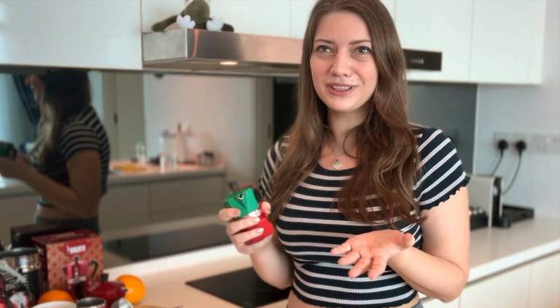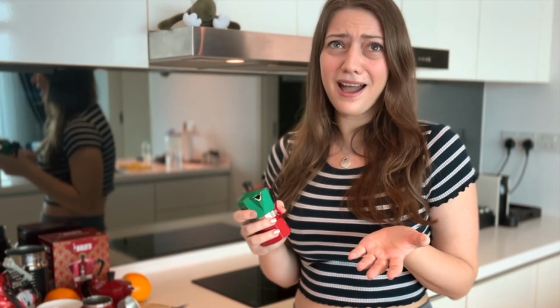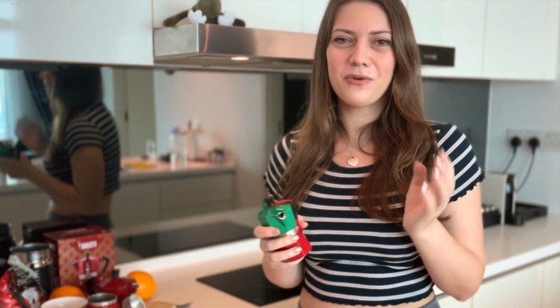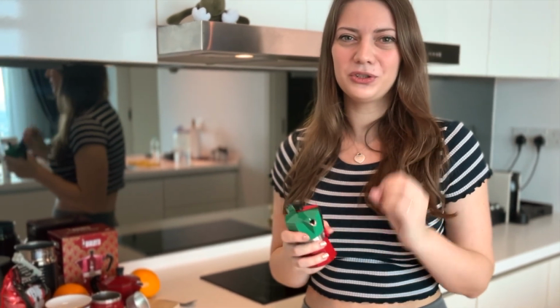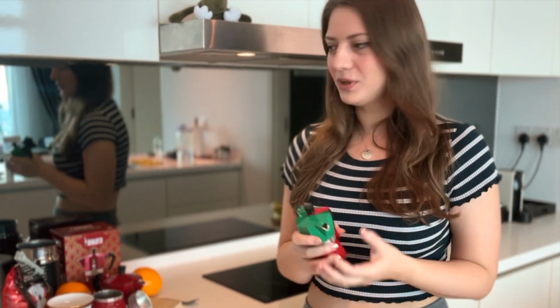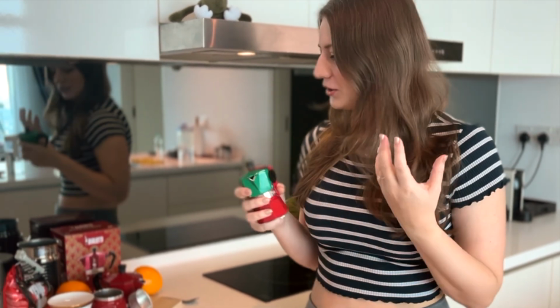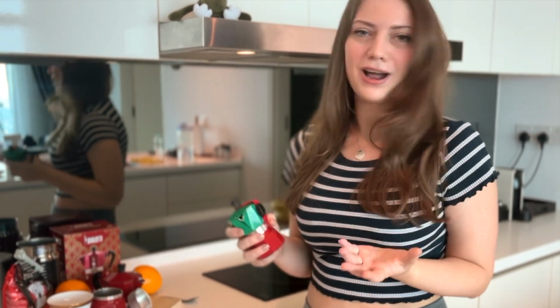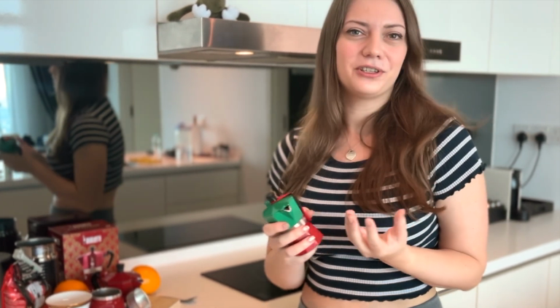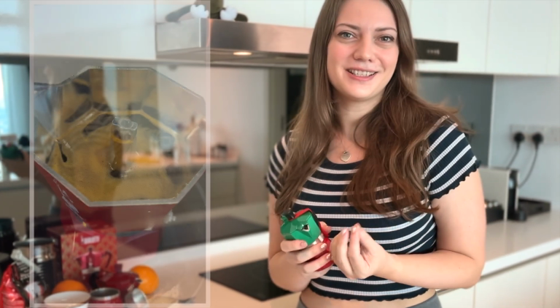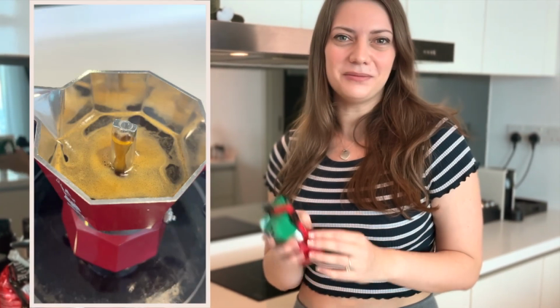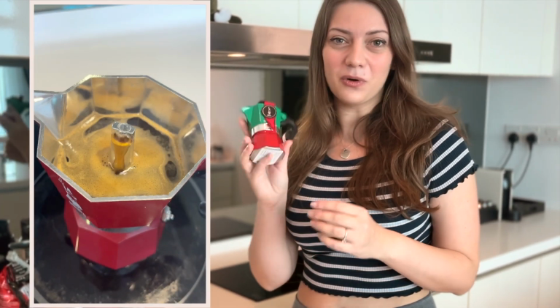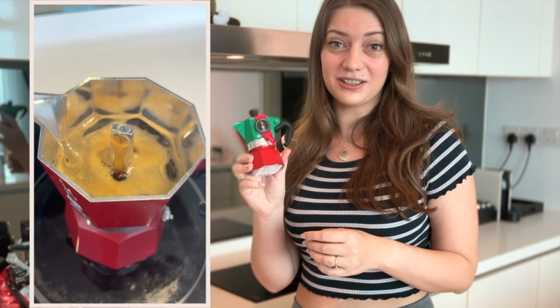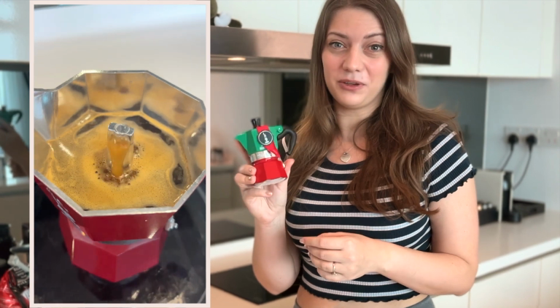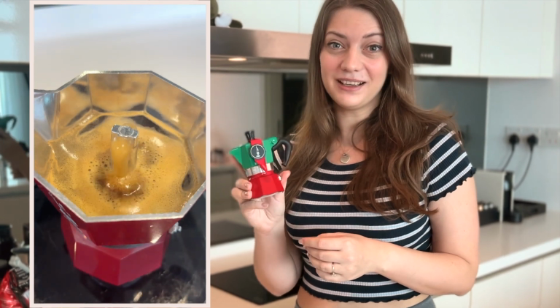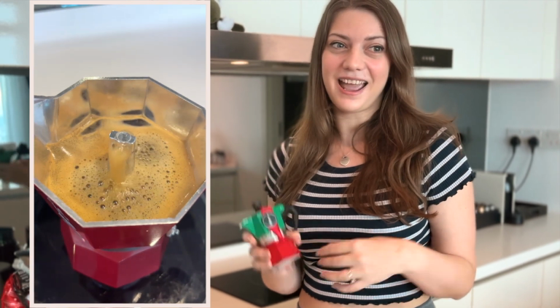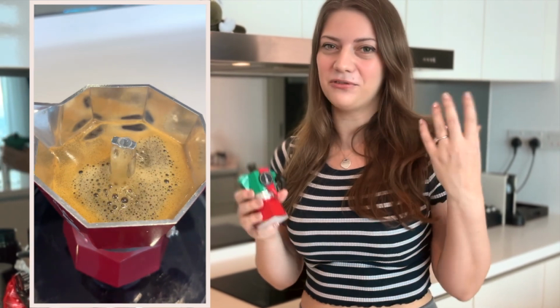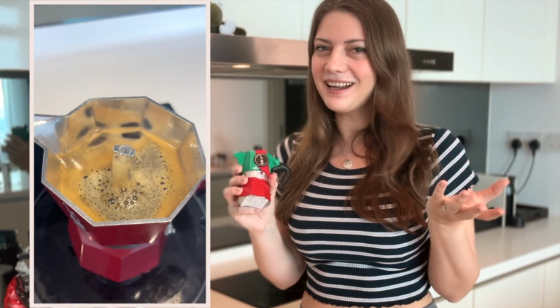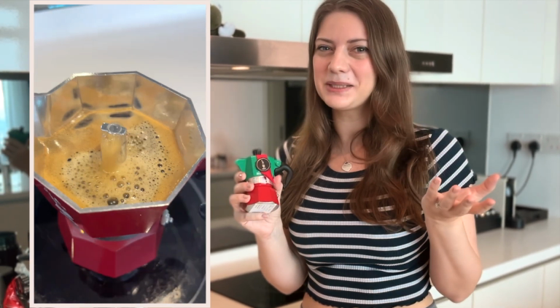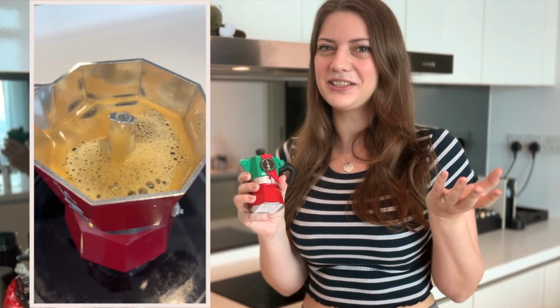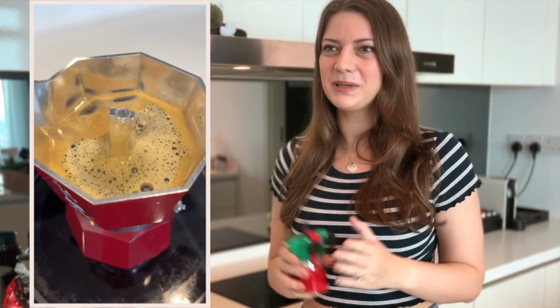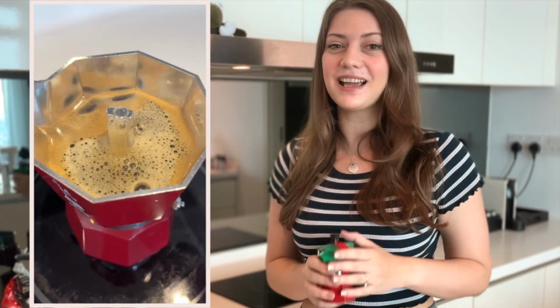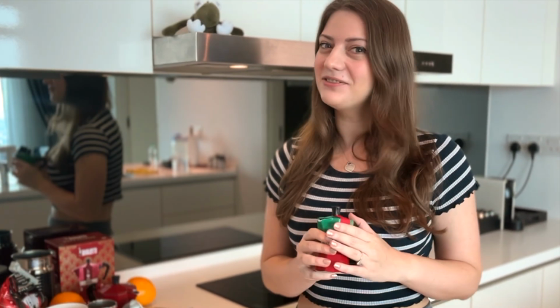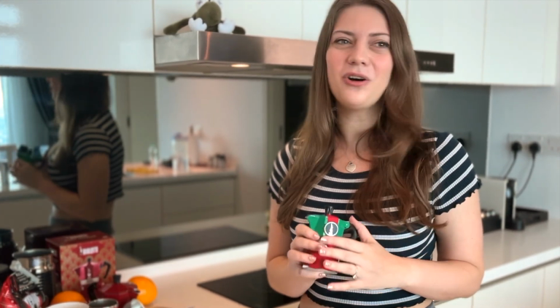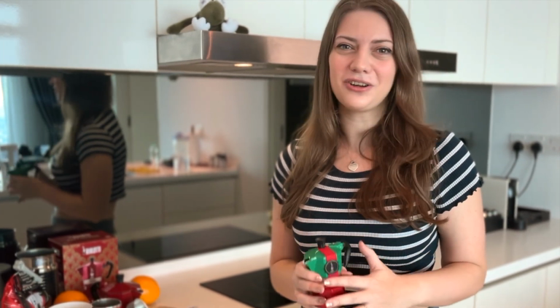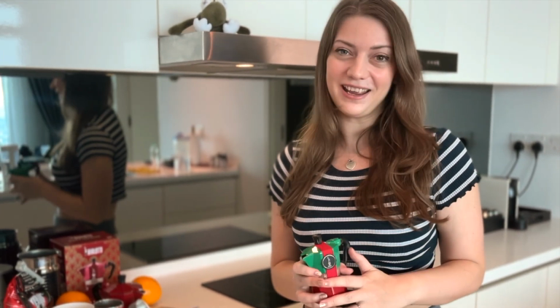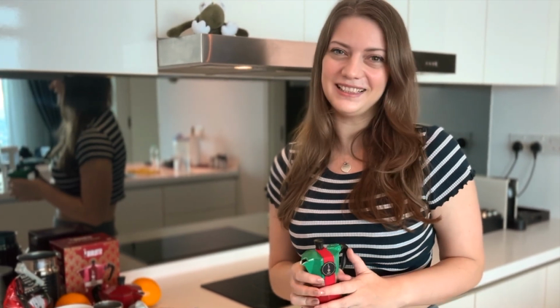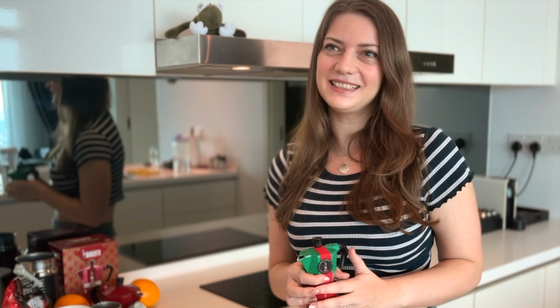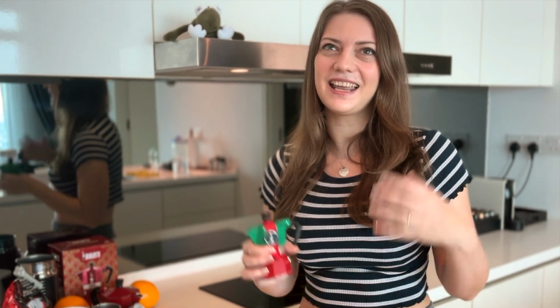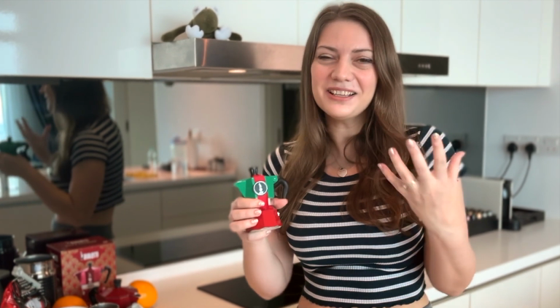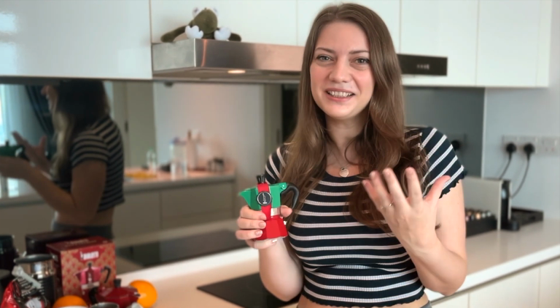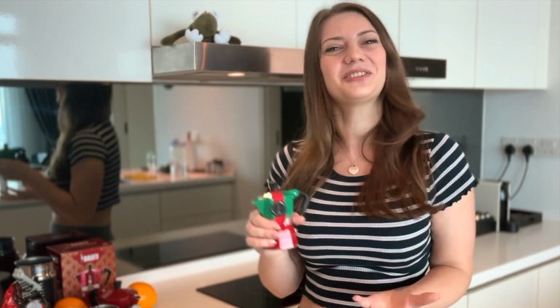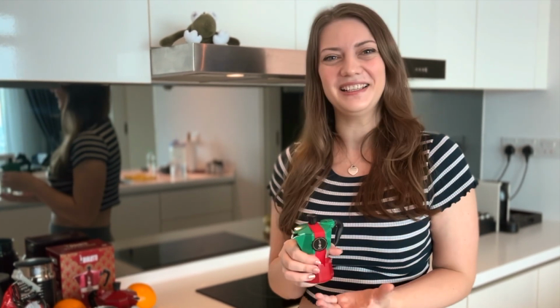Today I want to try for the first time the Moka coffee maker. I have really high expectations because I loved all the coffee I had in Italy and I can't wait to try it.